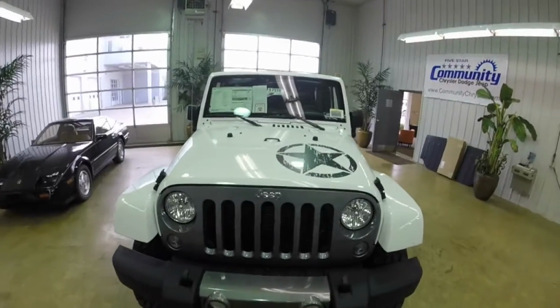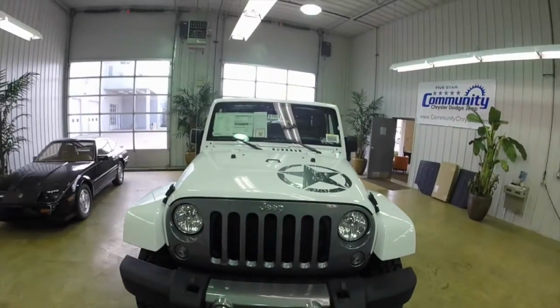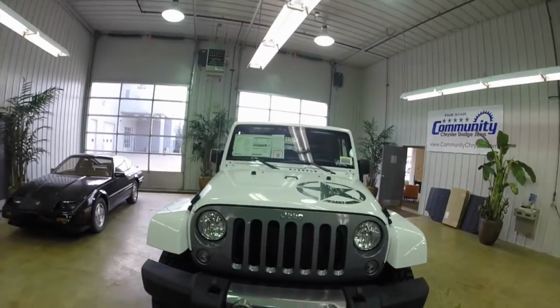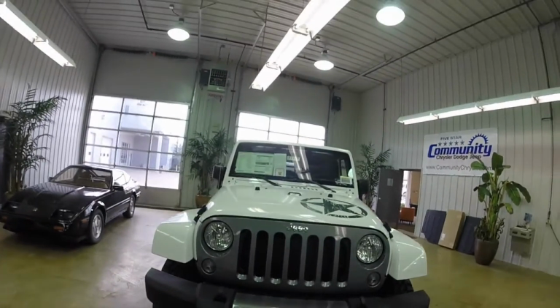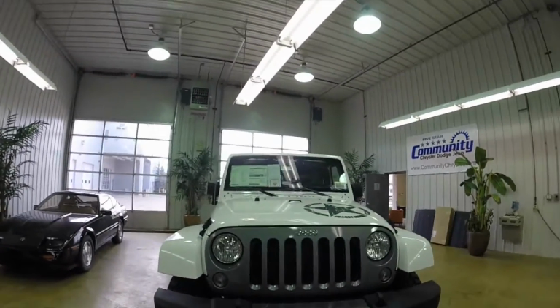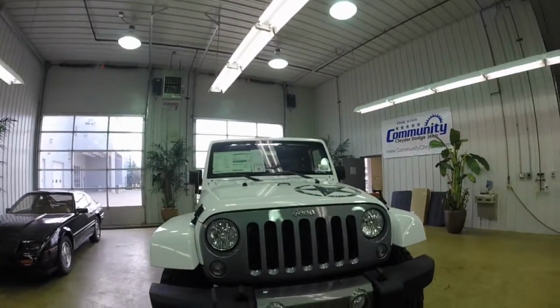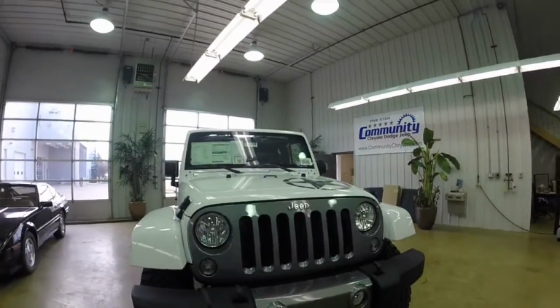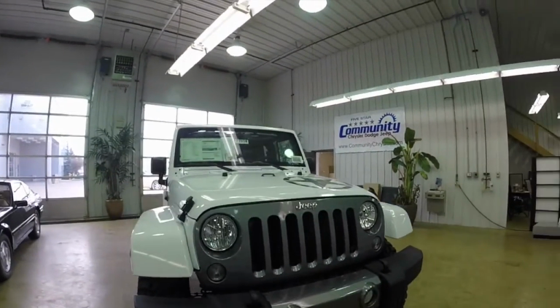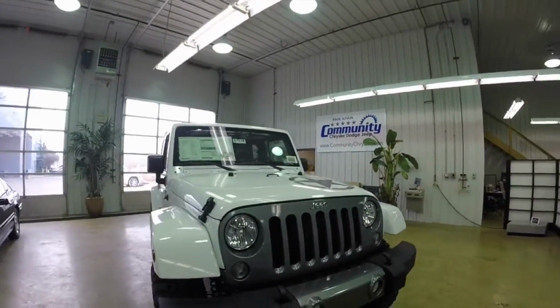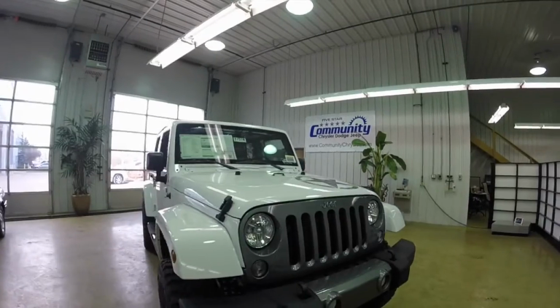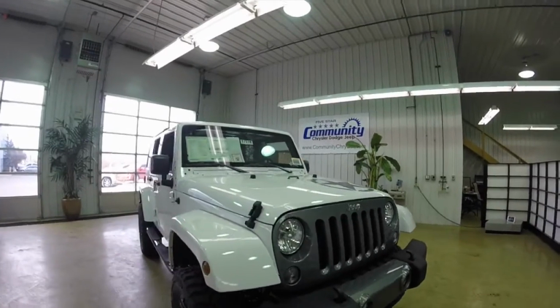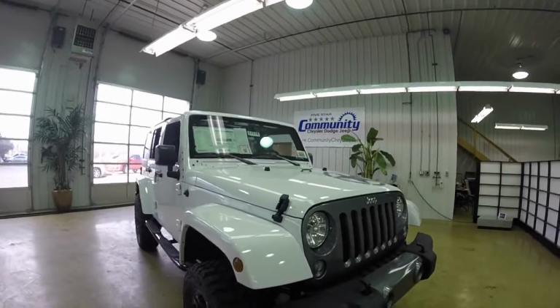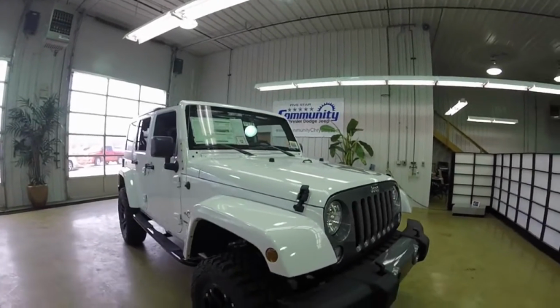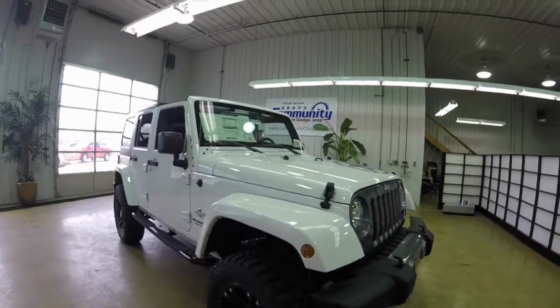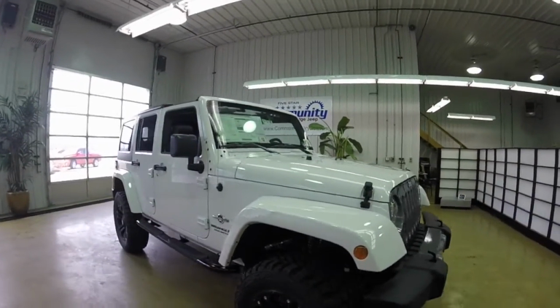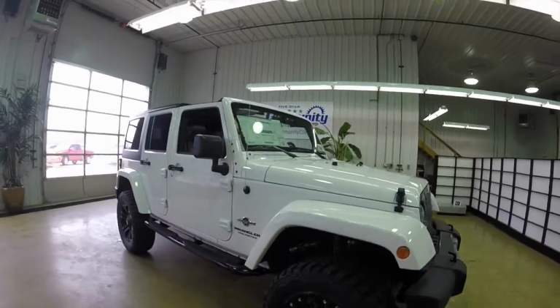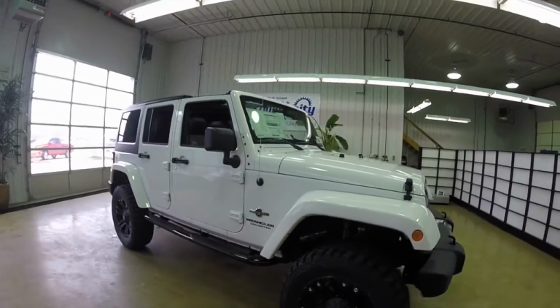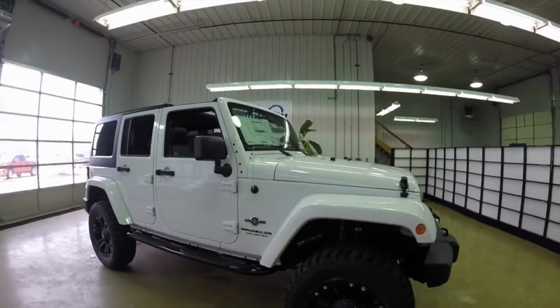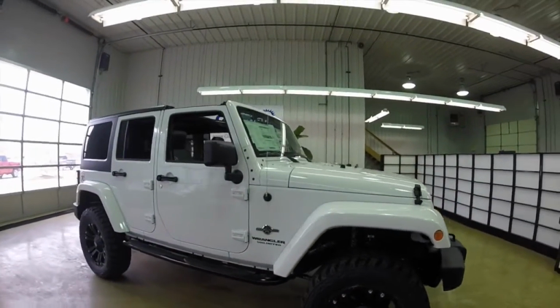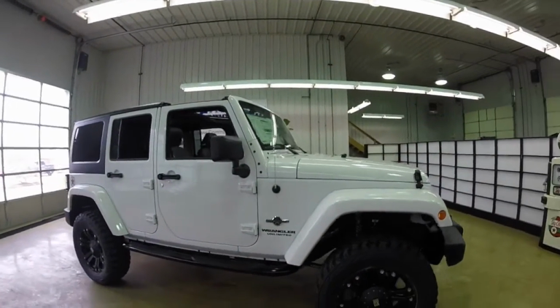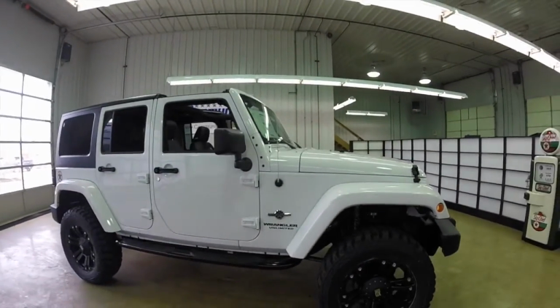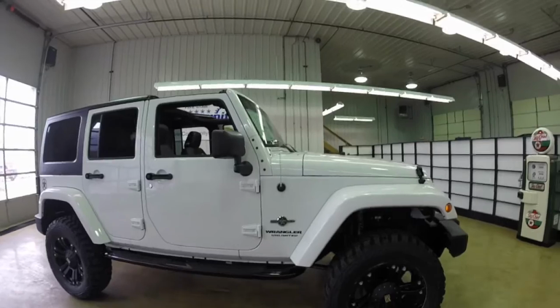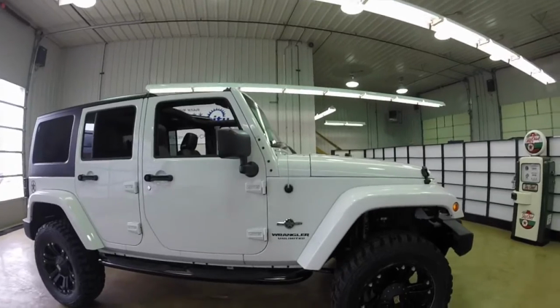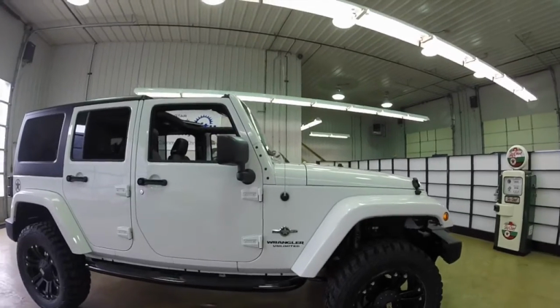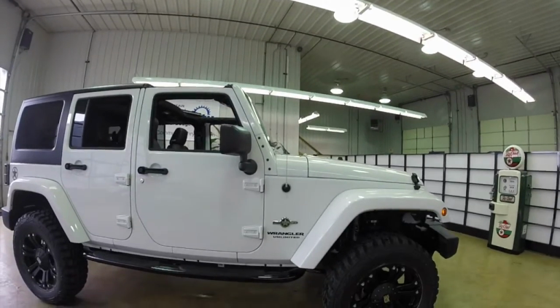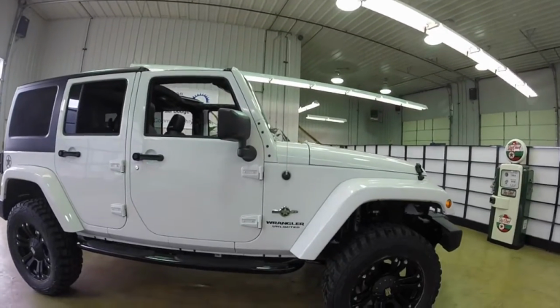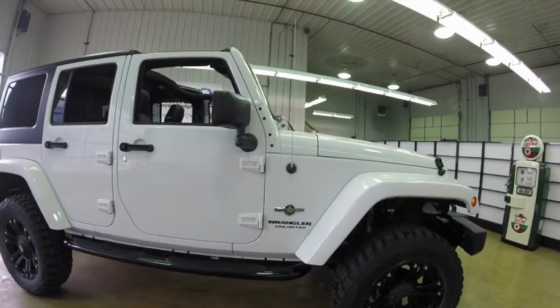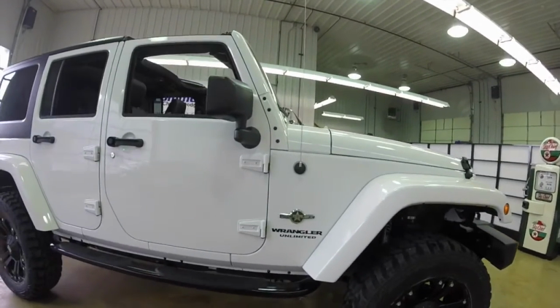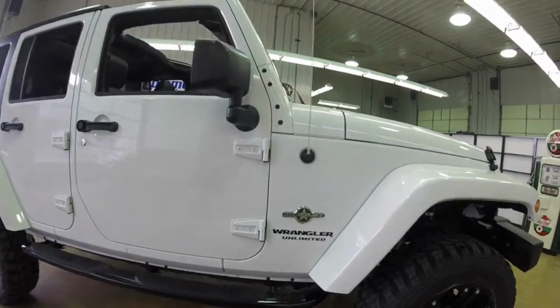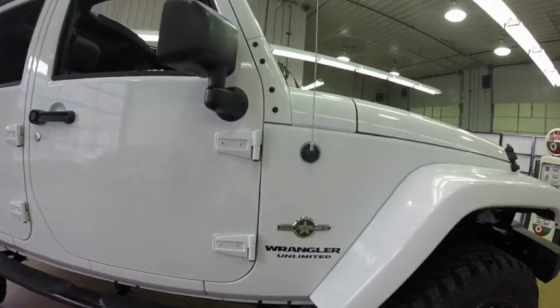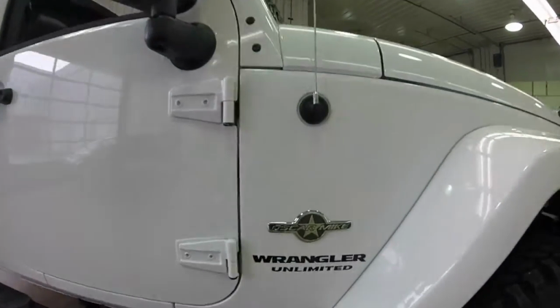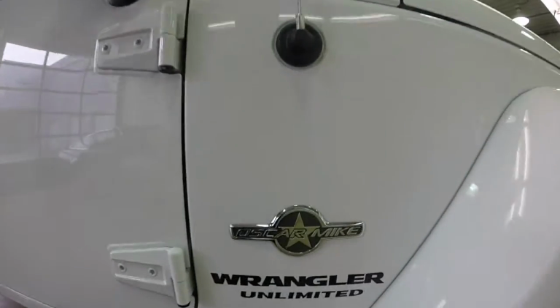This does conclude our quick look at this 2014 Jeep Wrangler Unlimited Freedom Edition. If you have any questions or would like to see this vehicle, please contact our showroom — one of our friendly sales staff would be more than happy to answer any questions you may have. And as always, thanks for watching.